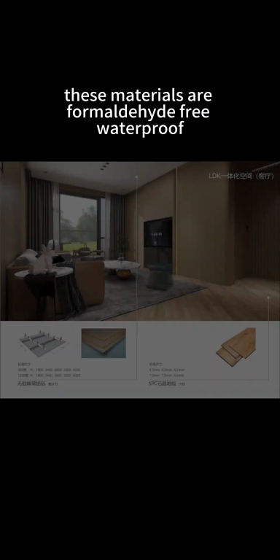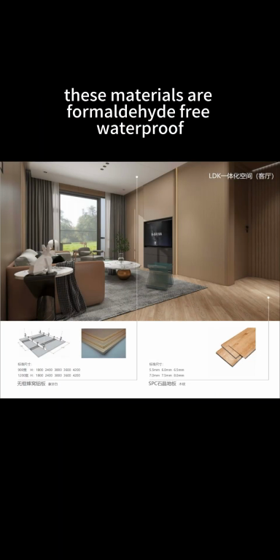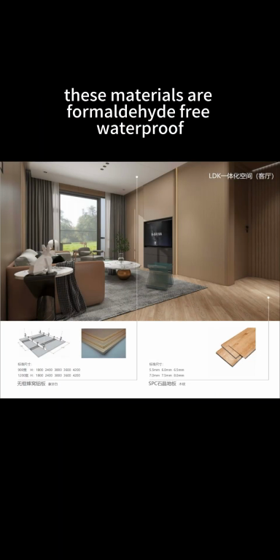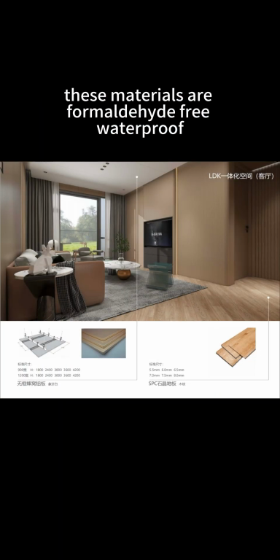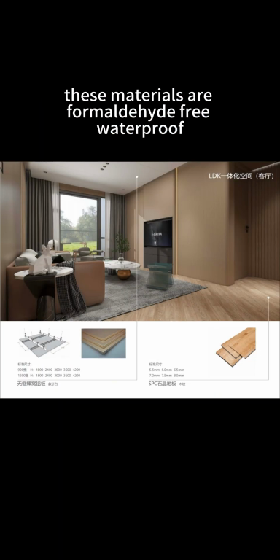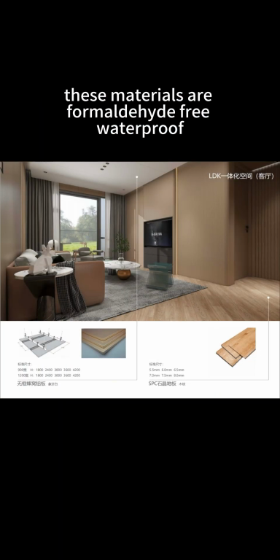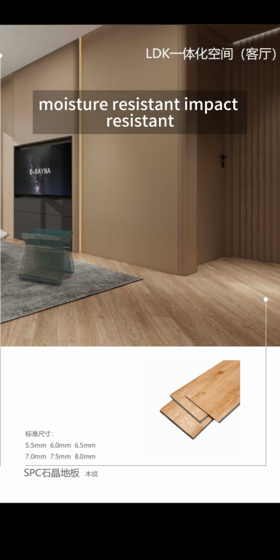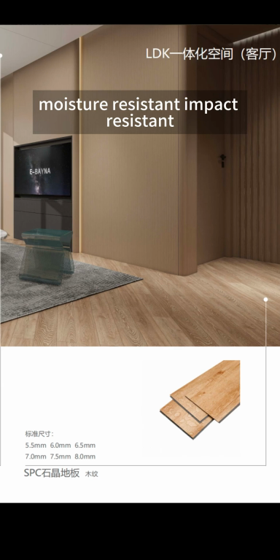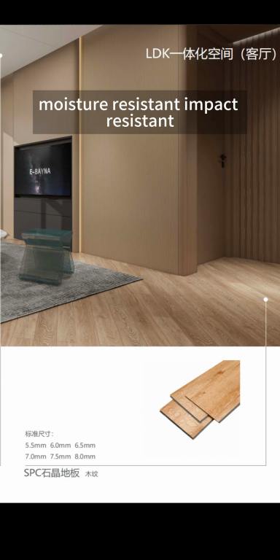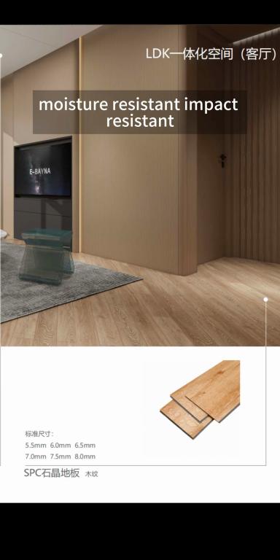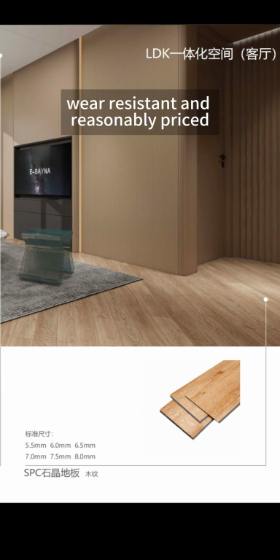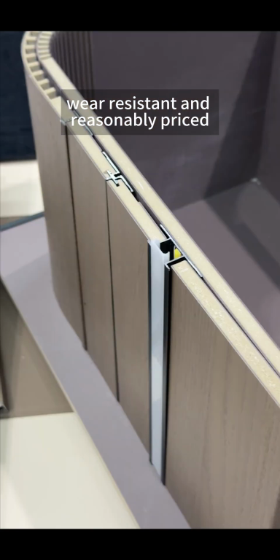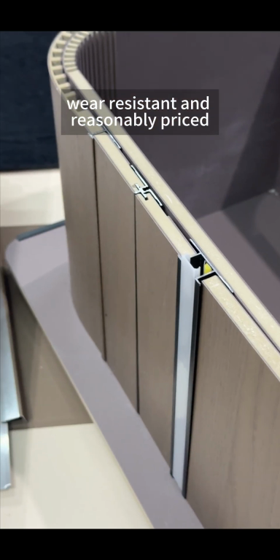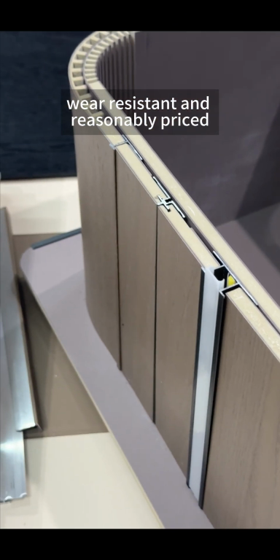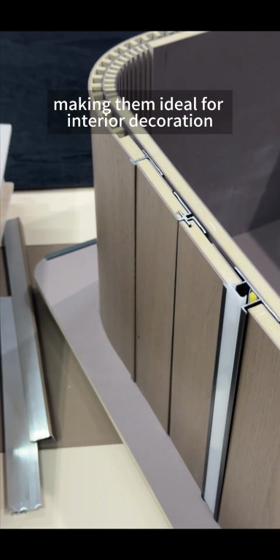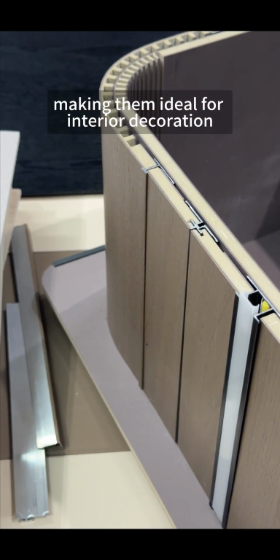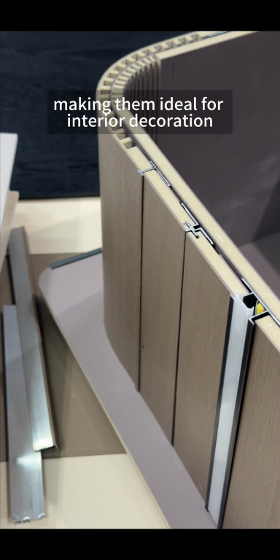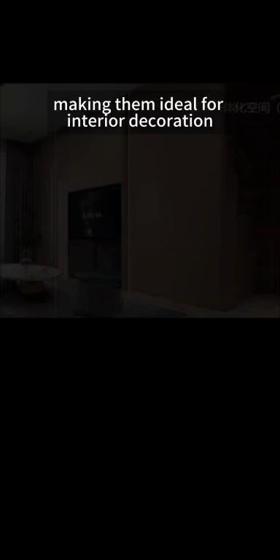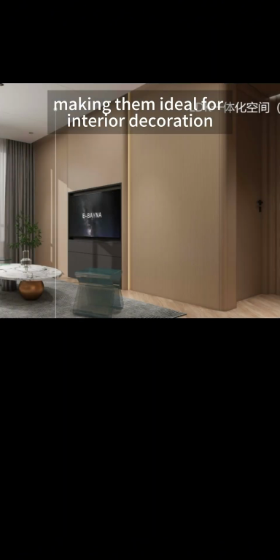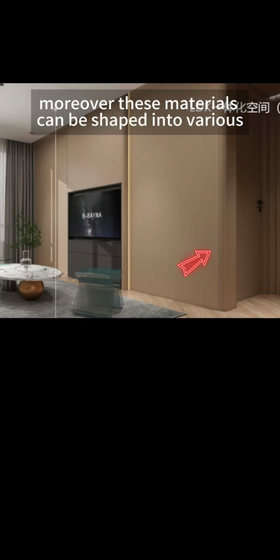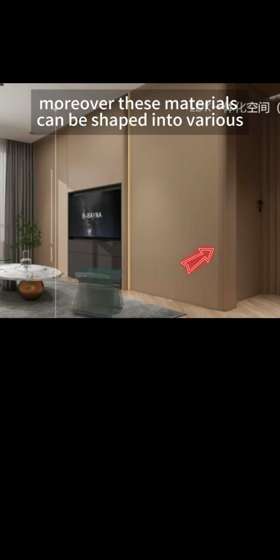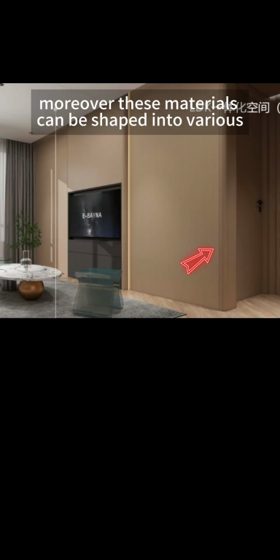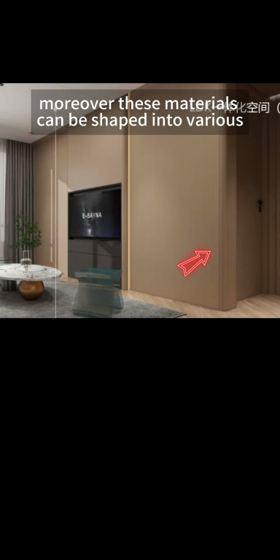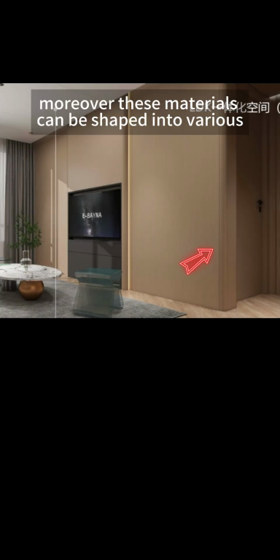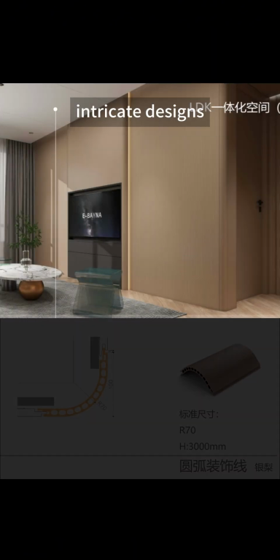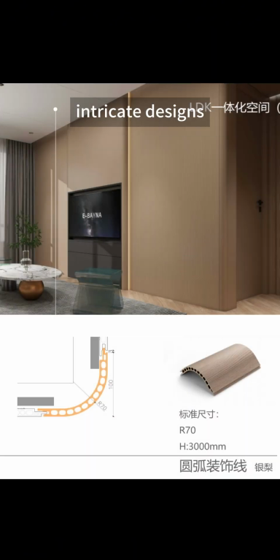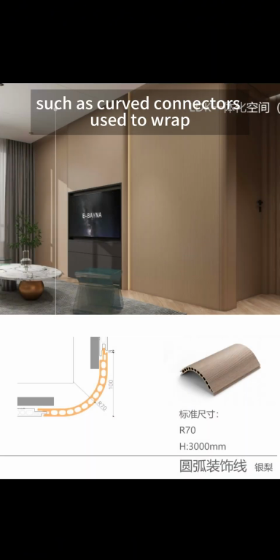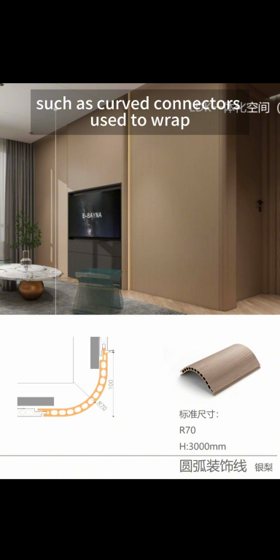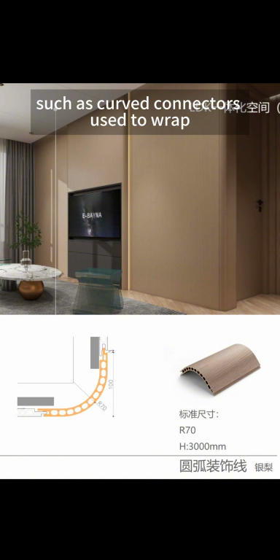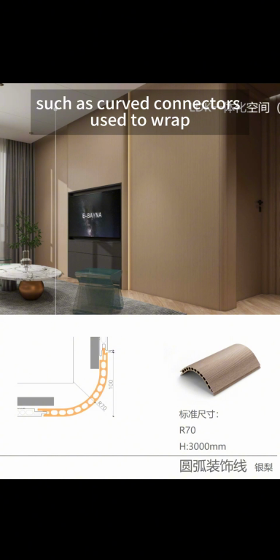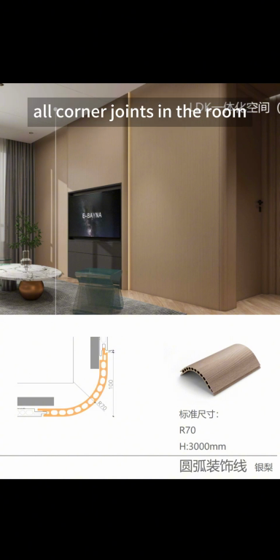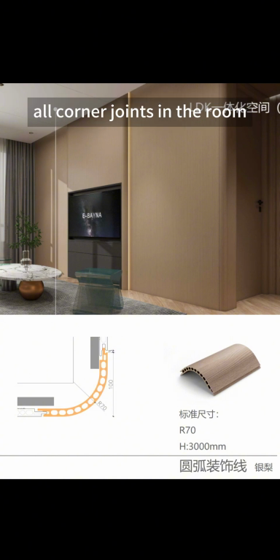These materials are formaldehyde-free, waterproof, moisture-resistant, impact-resistant, wear-resistant, and reasonably priced, making them ideal for interior decoration. Moreover, these materials can be shaped into various intricate designs, such as curved connectors used to wrap all corner joints in the room.